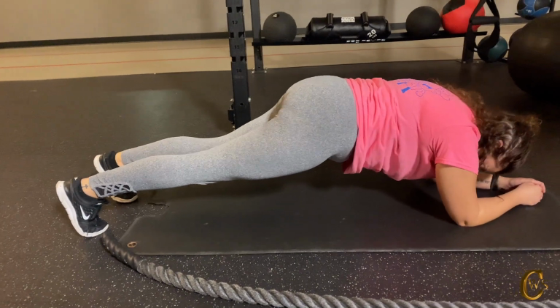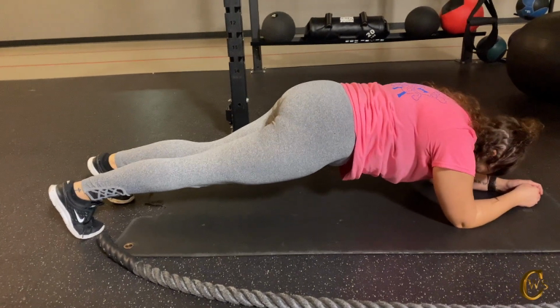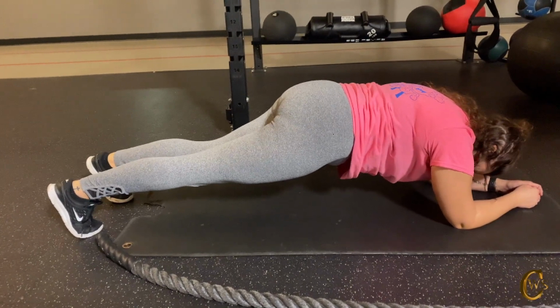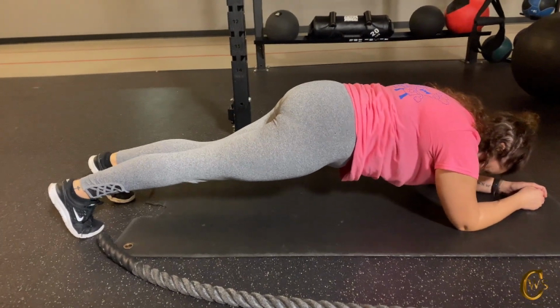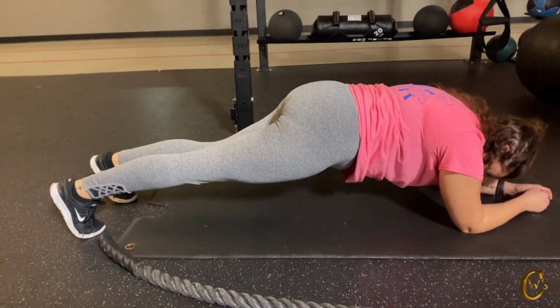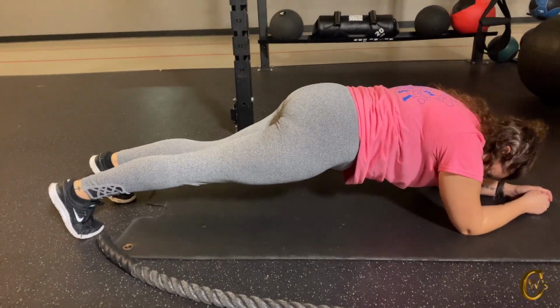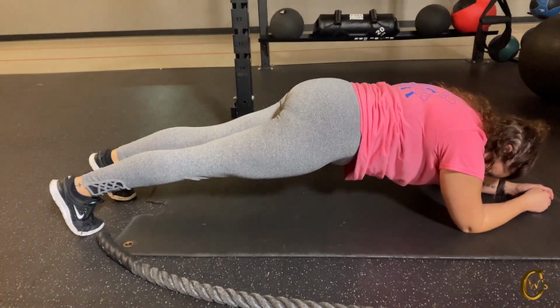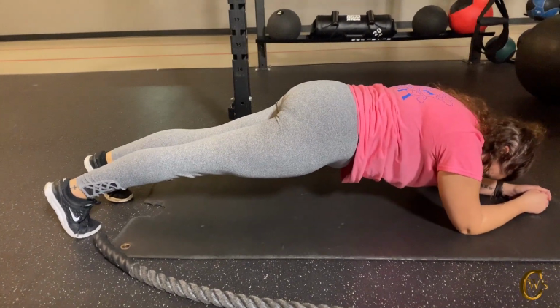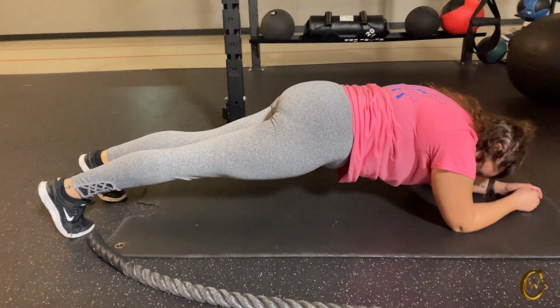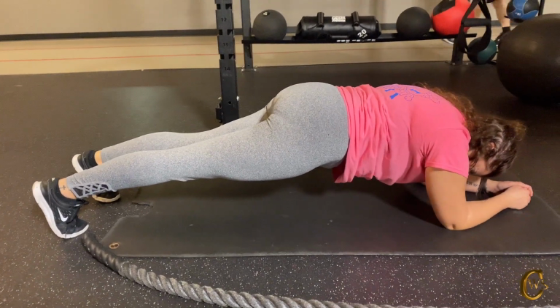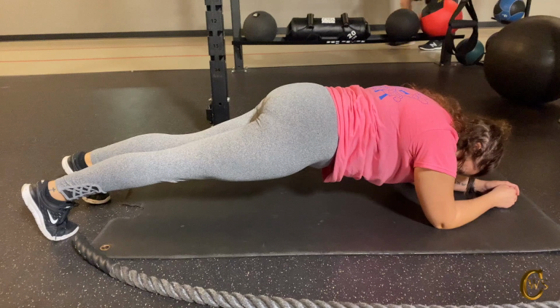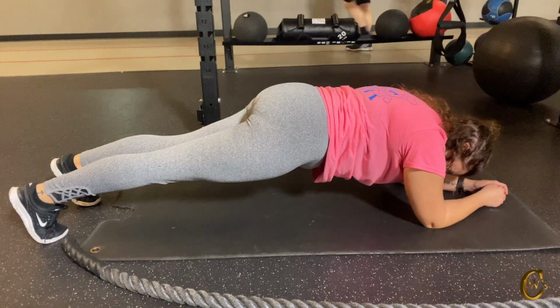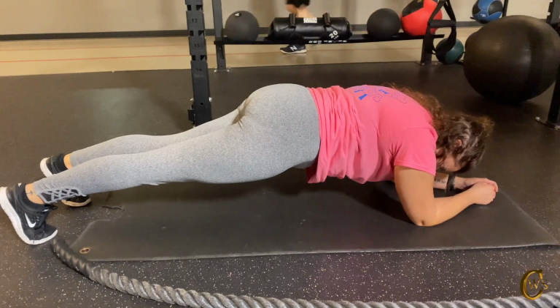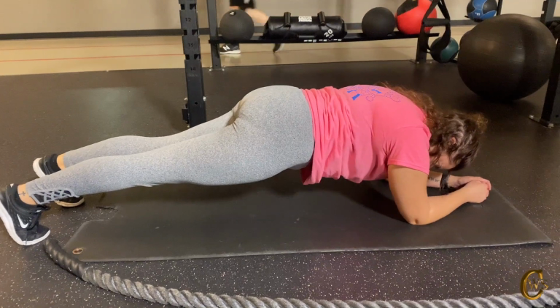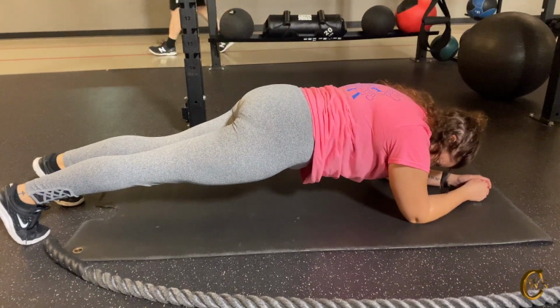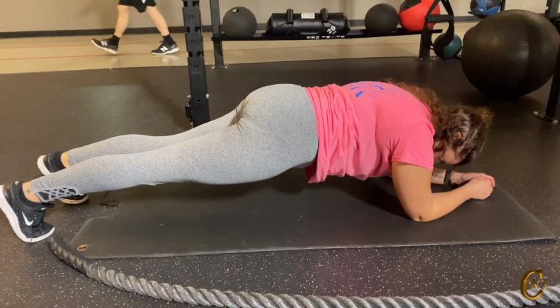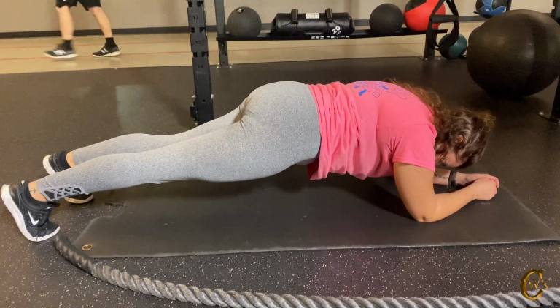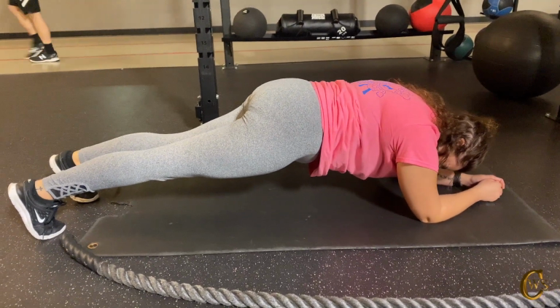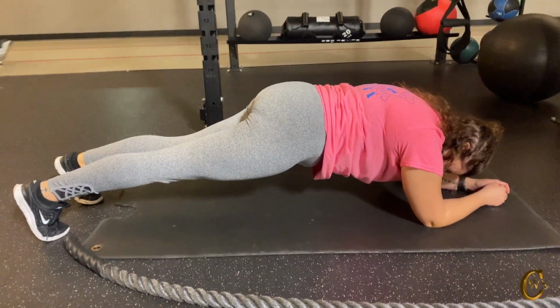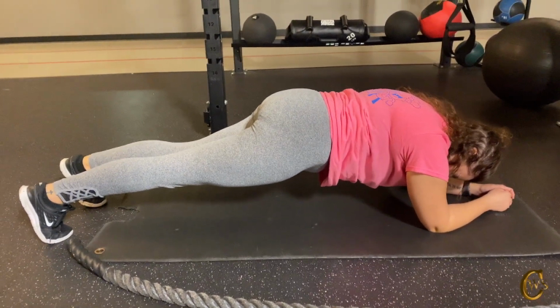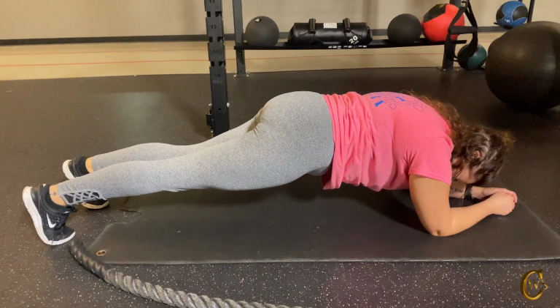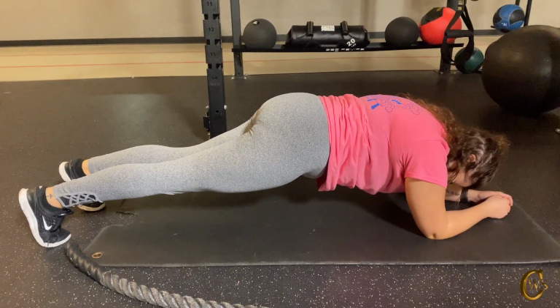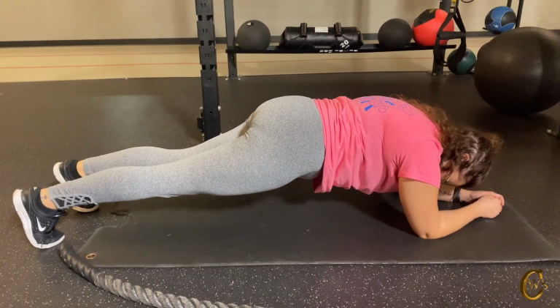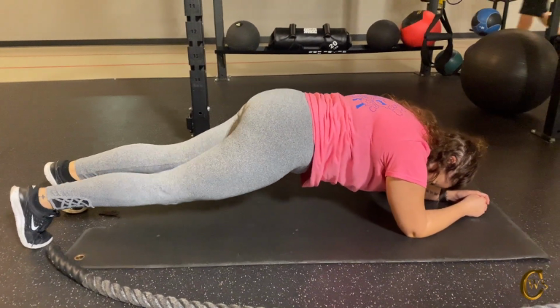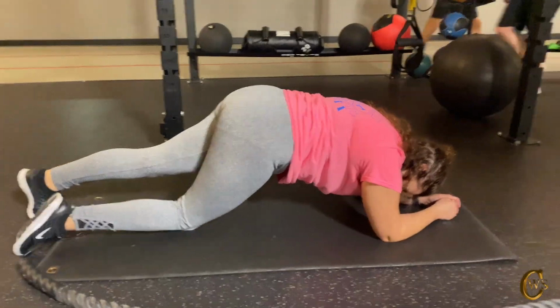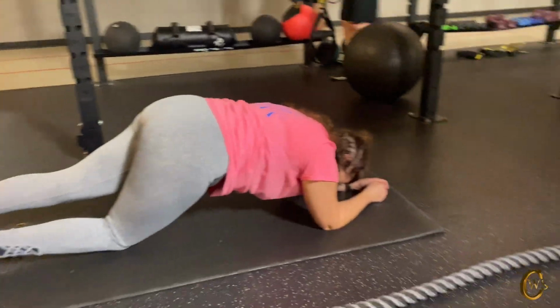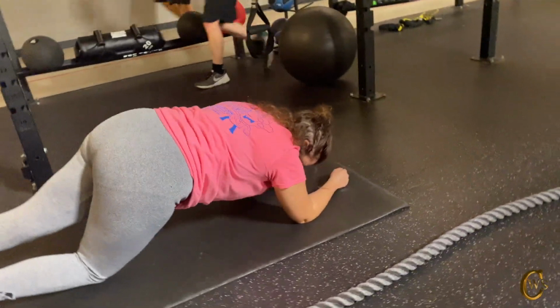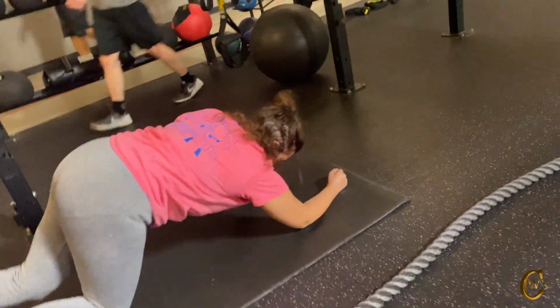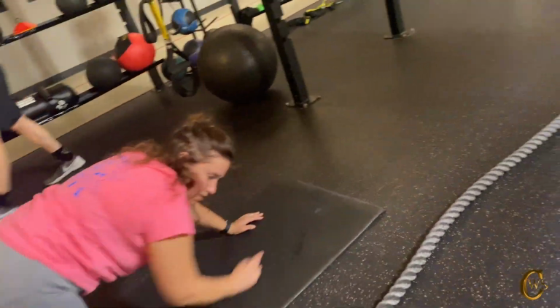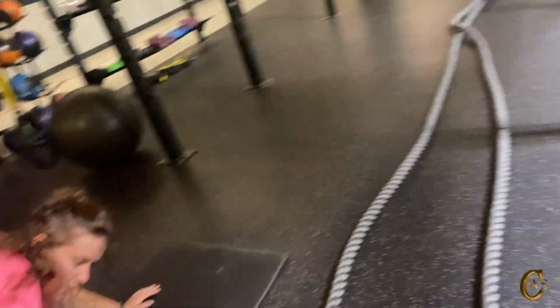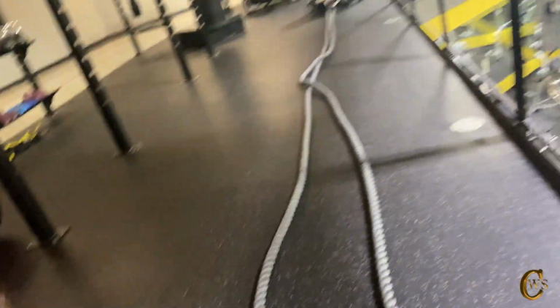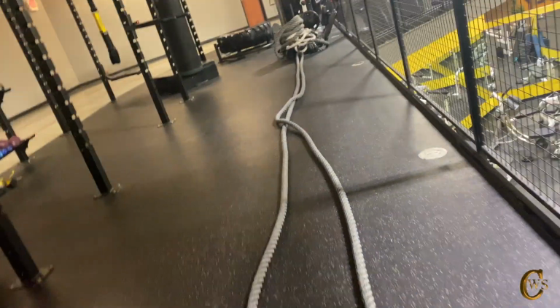So we're going to hold this position for 30 seconds and then we're going to rest just for 10 seconds, and then we're going to go to our next exercise which is our battle ropes chops.